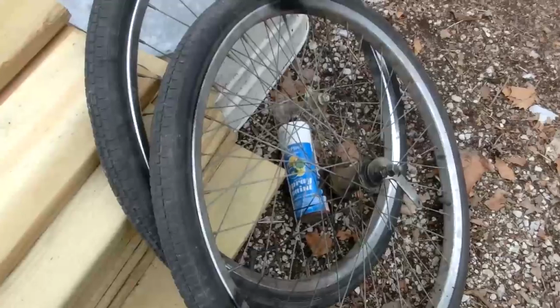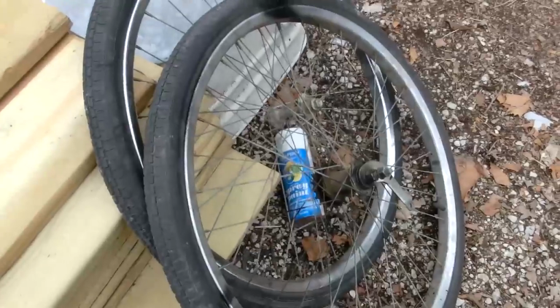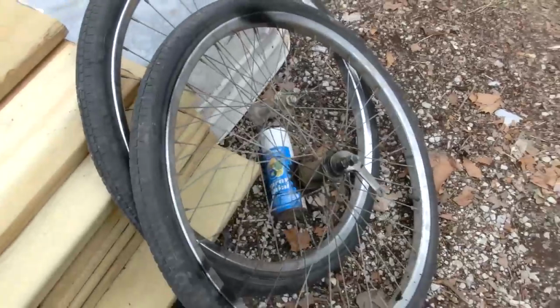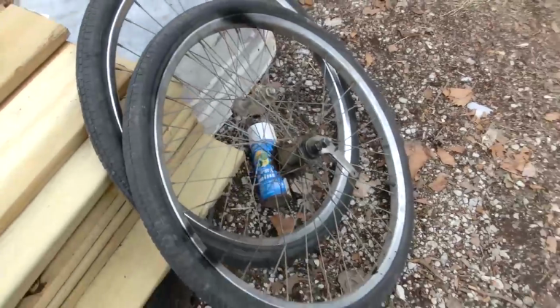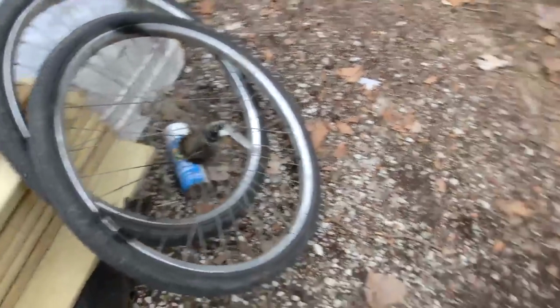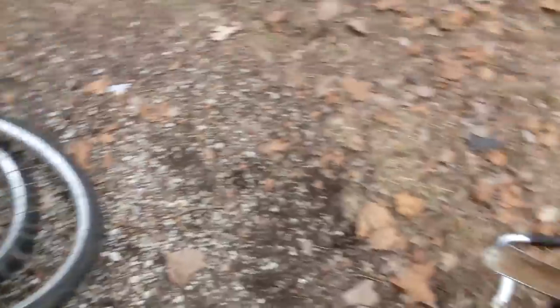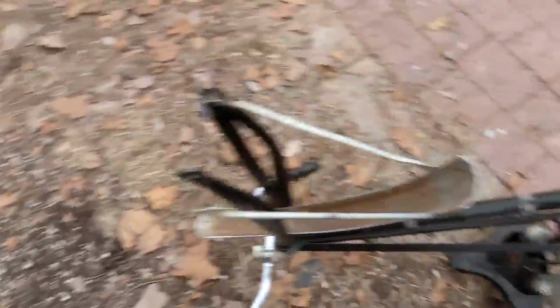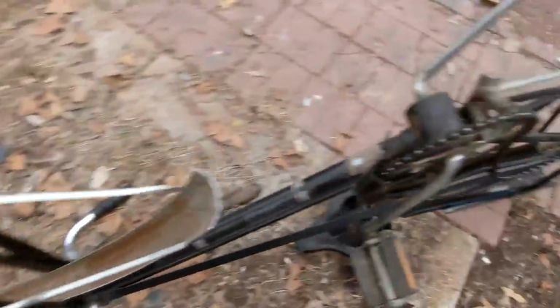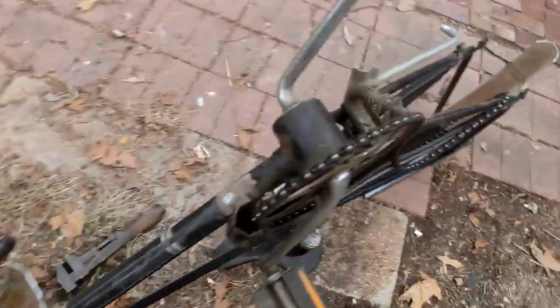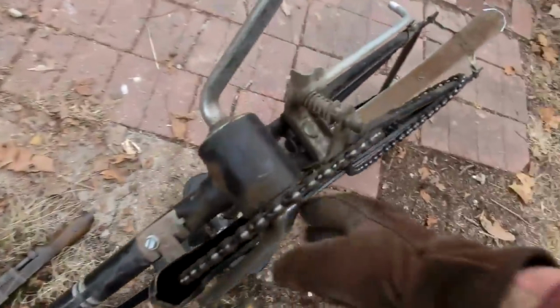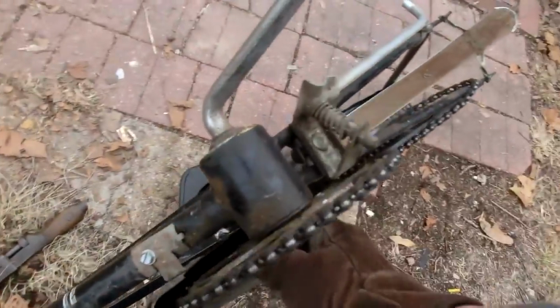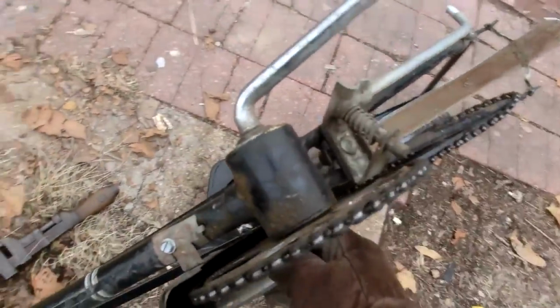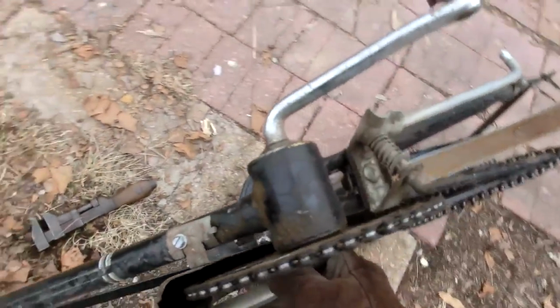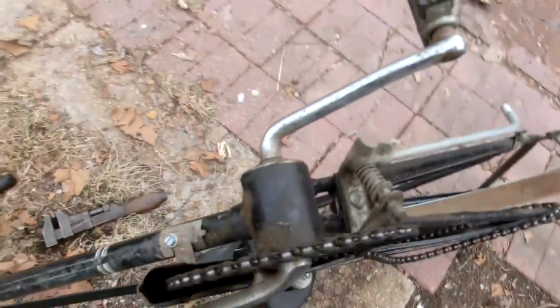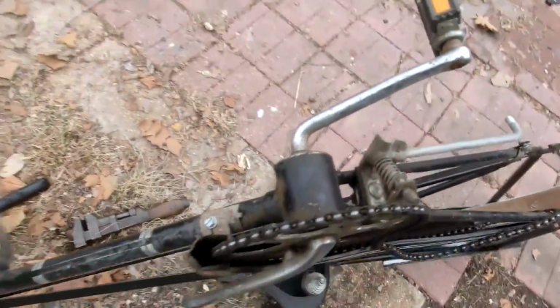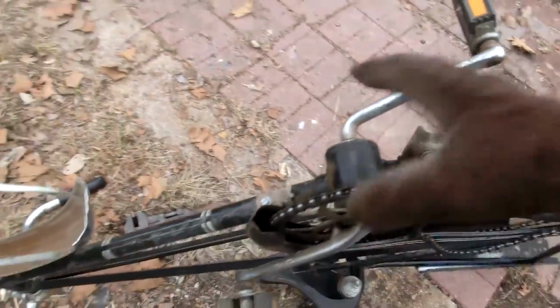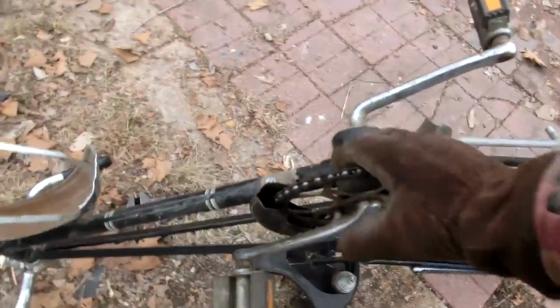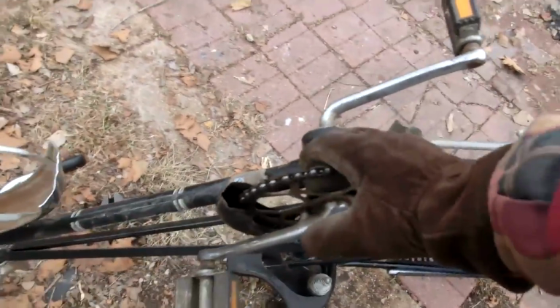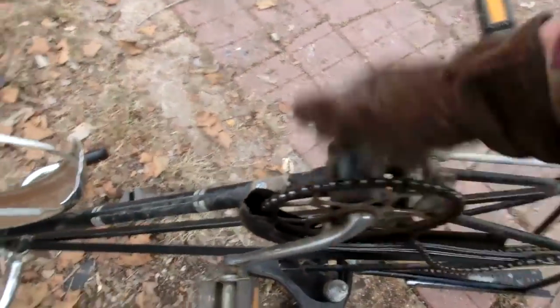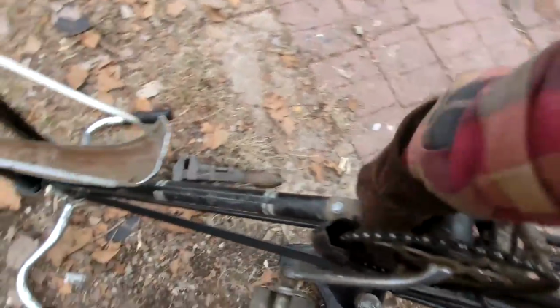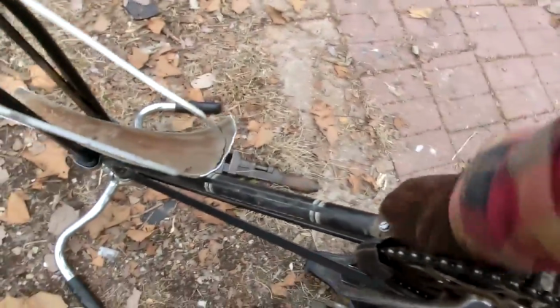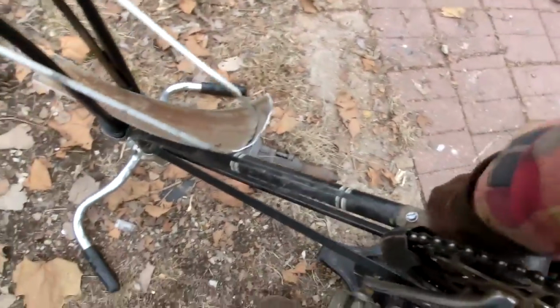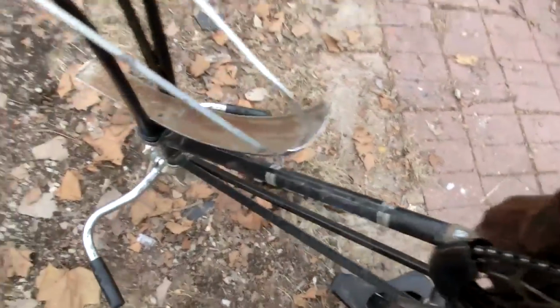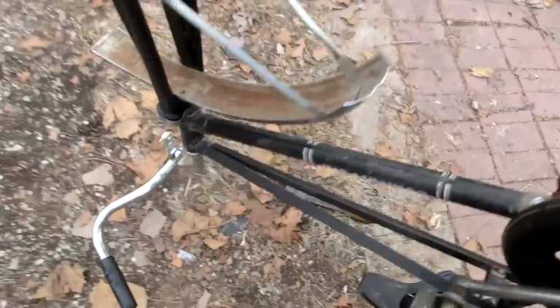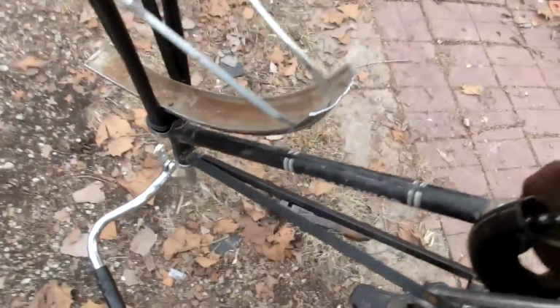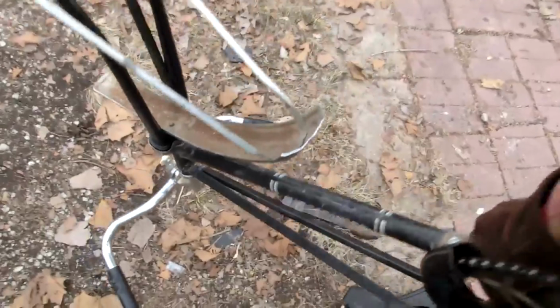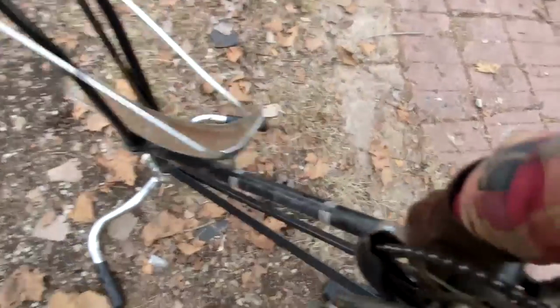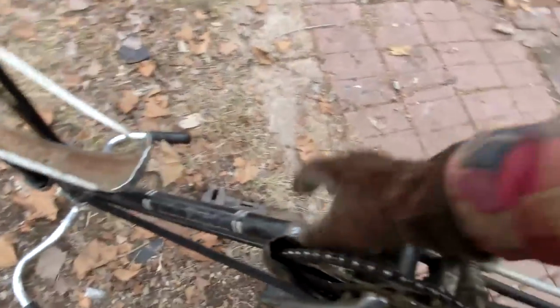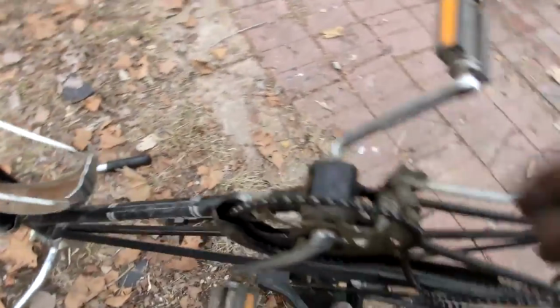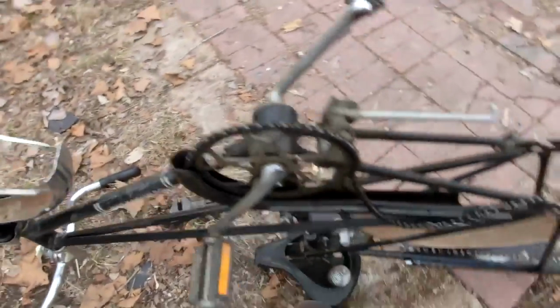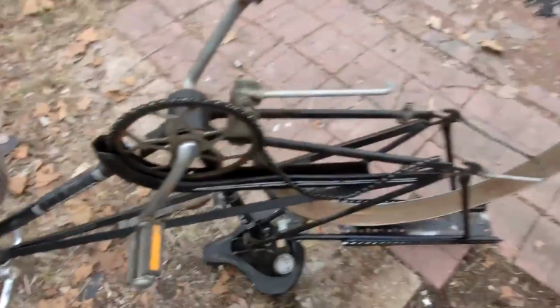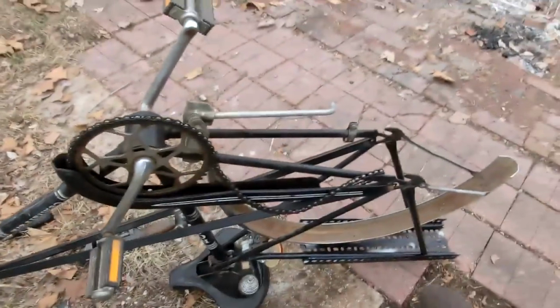I was going to do the wheels in the basement and do this outside because it's kind of hard to get down the stairs, but it's actually a lot lighter without the wheels on.